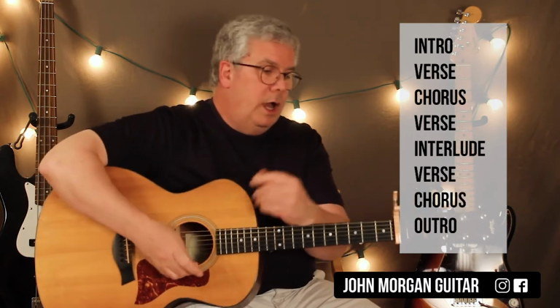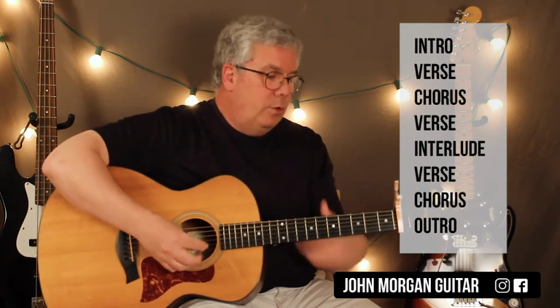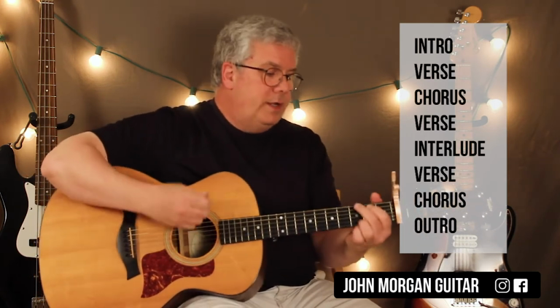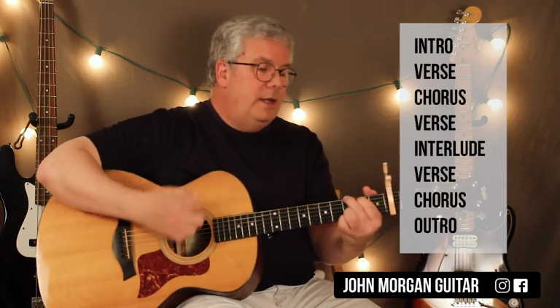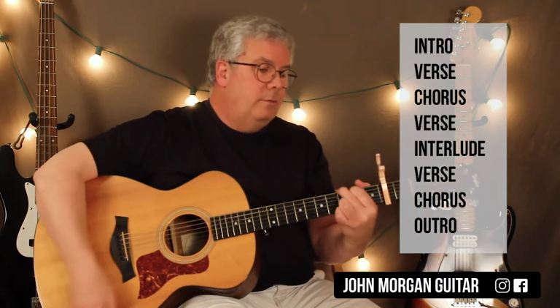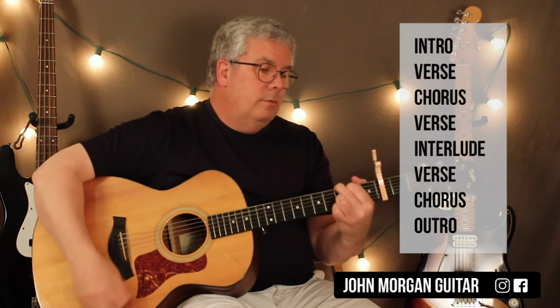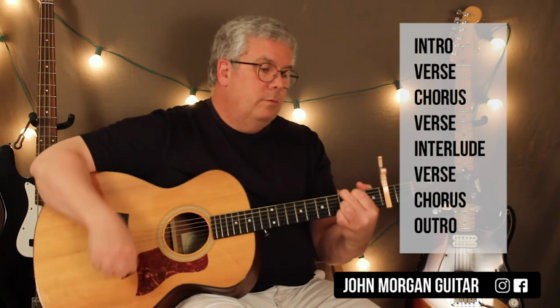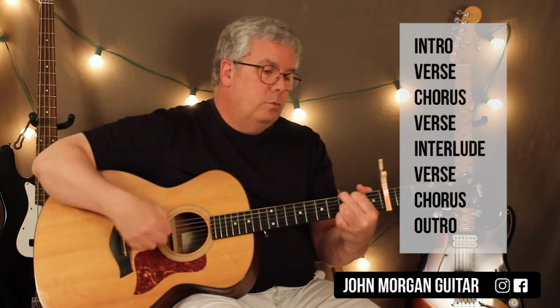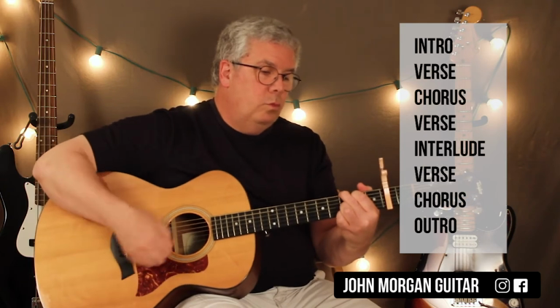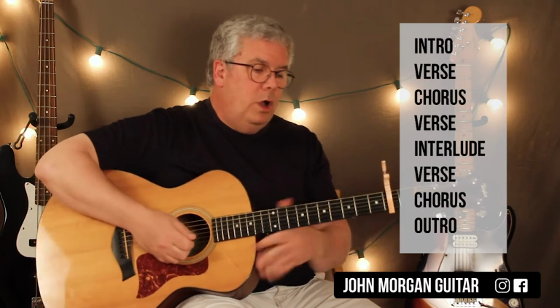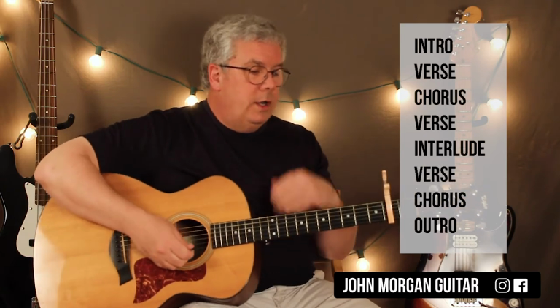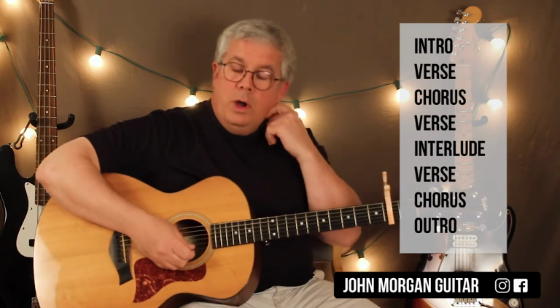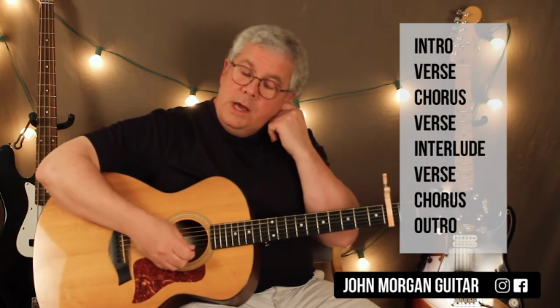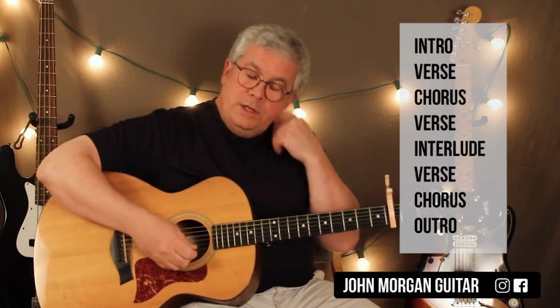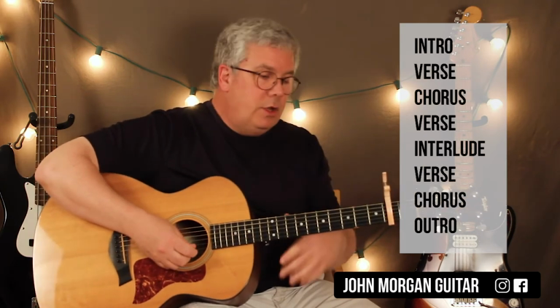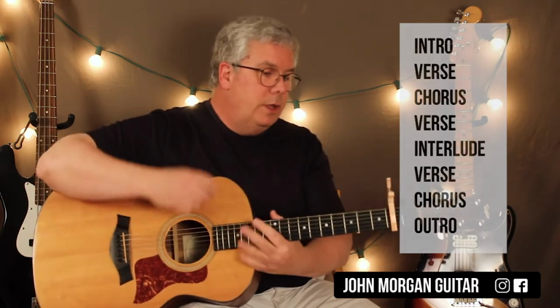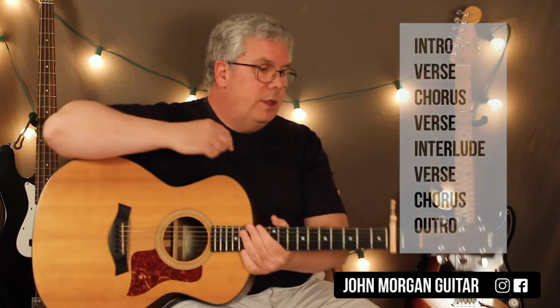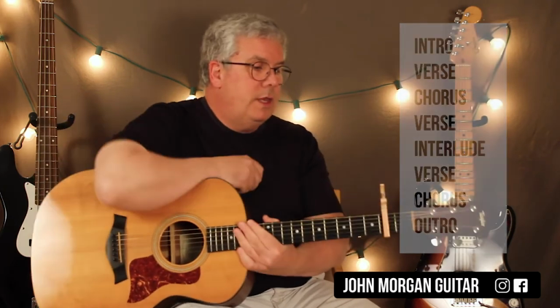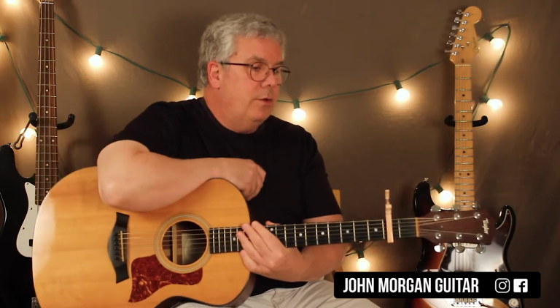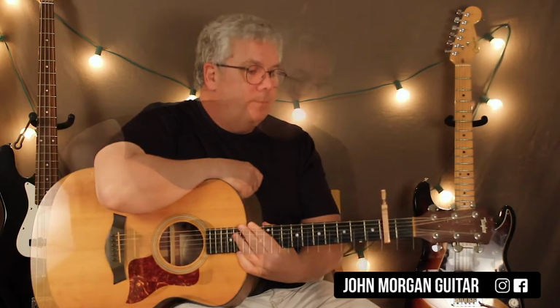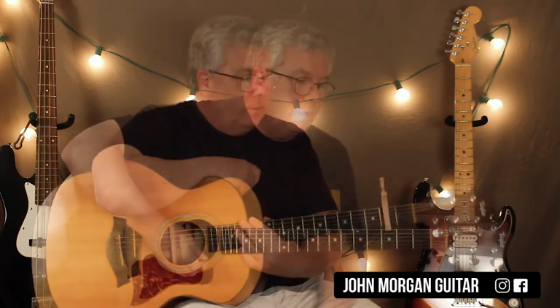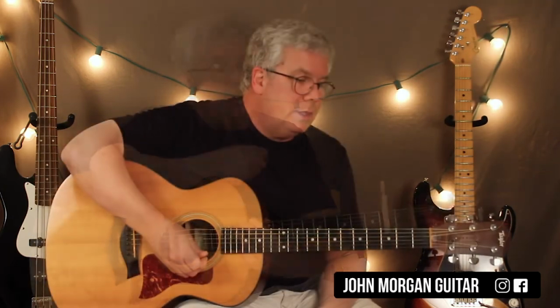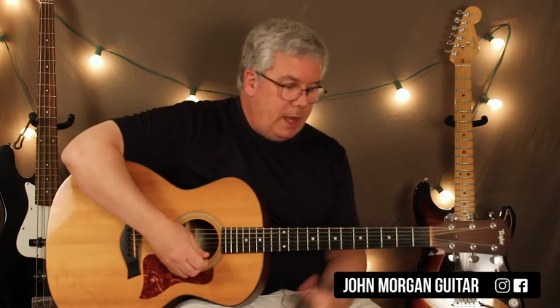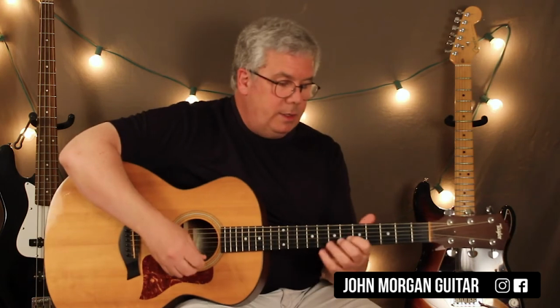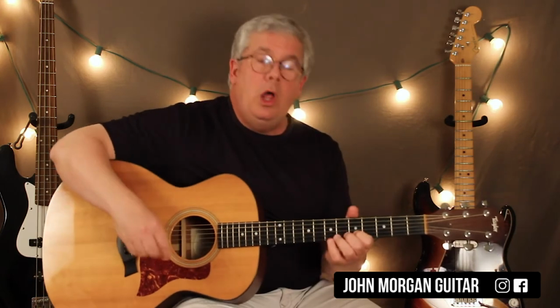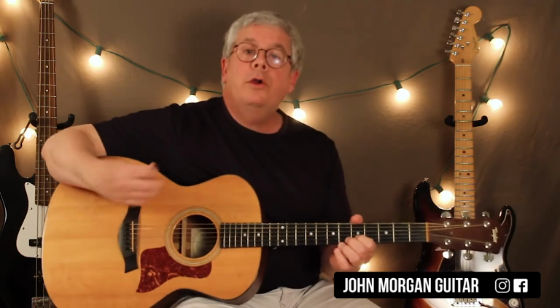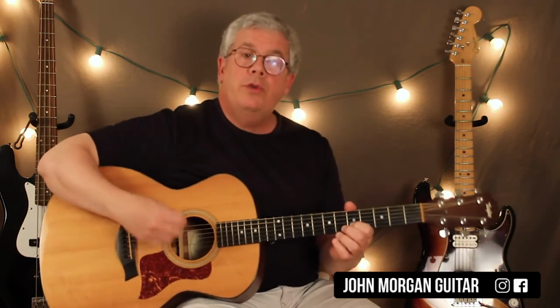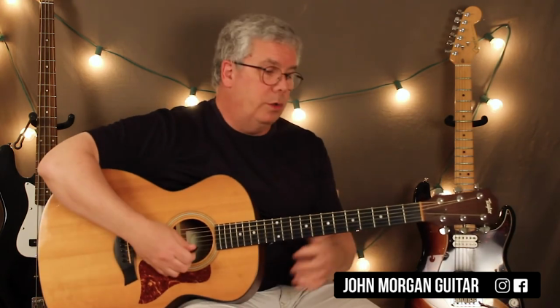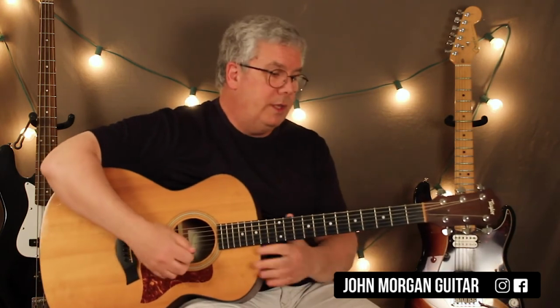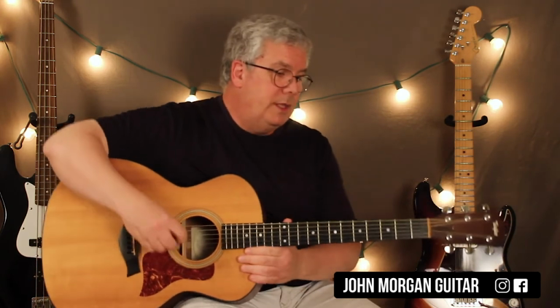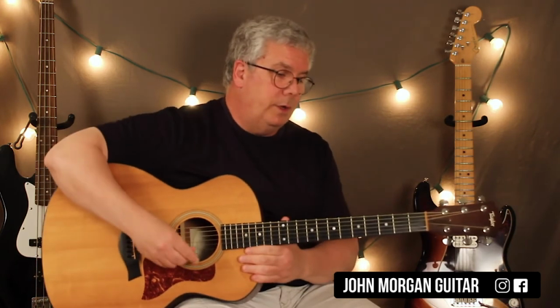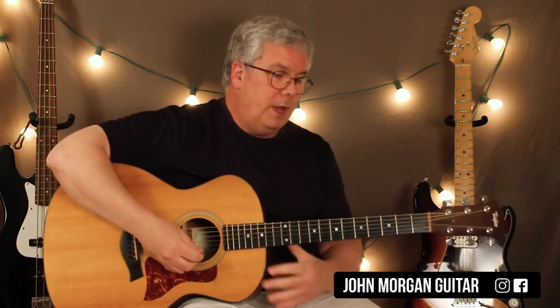If you wanted to end it on a chord, the G chord — that's the key. This is the longer solo, the one that's different.